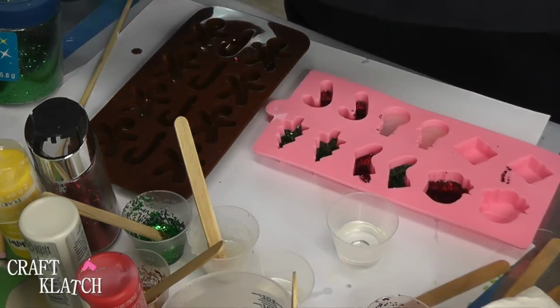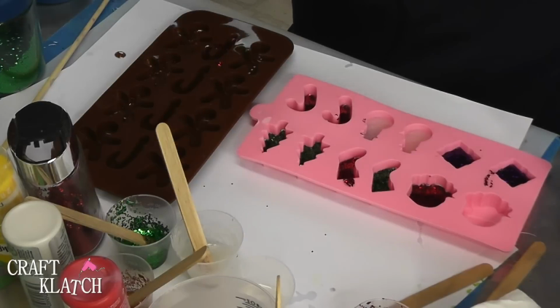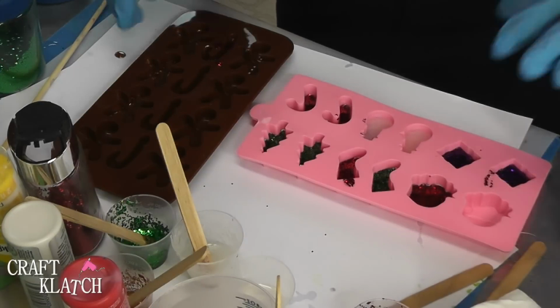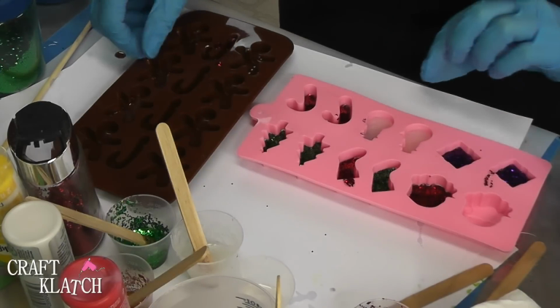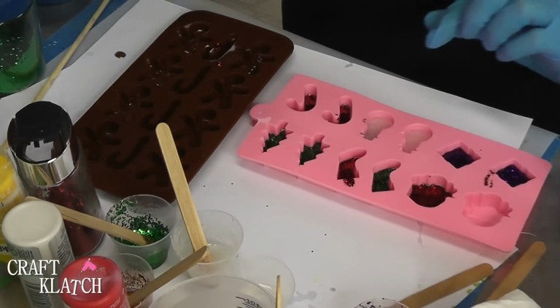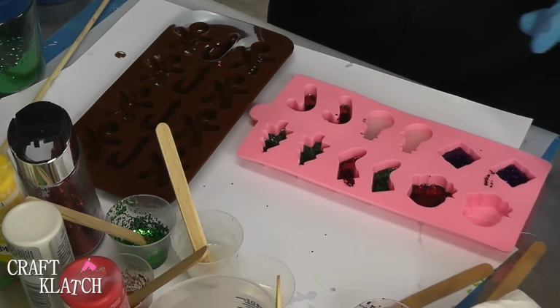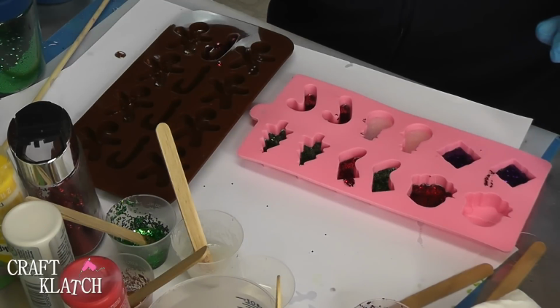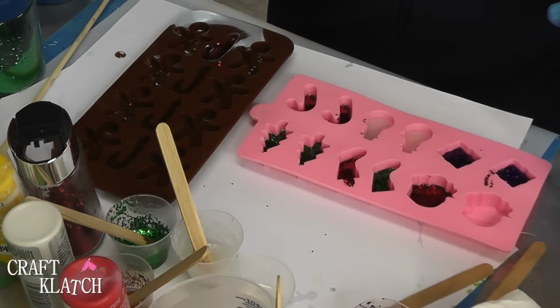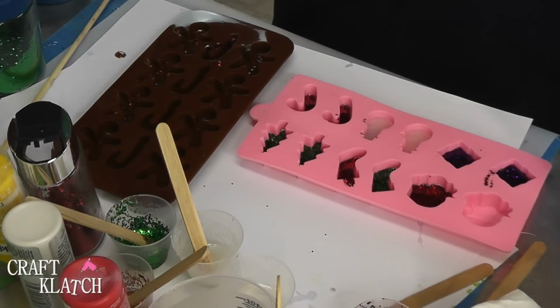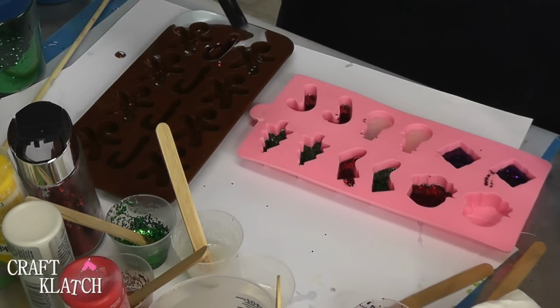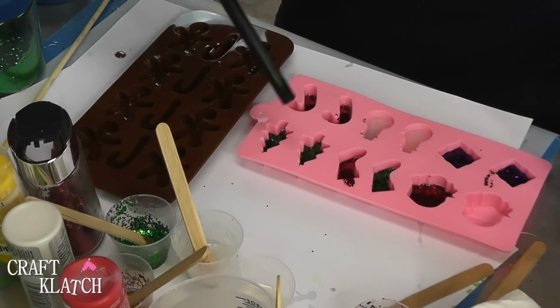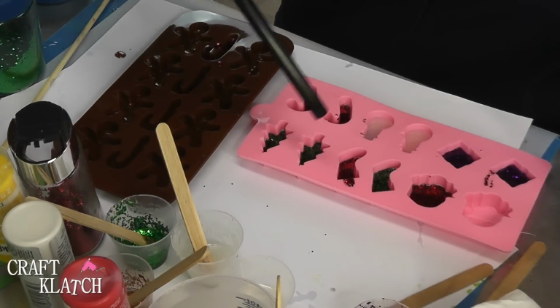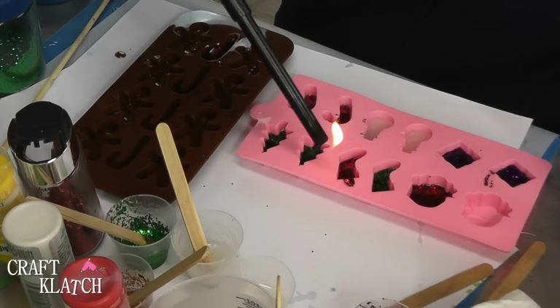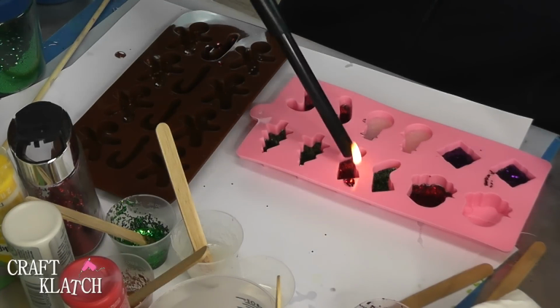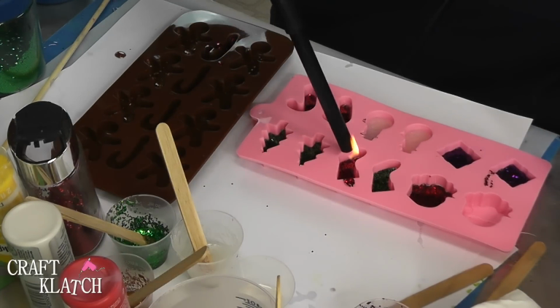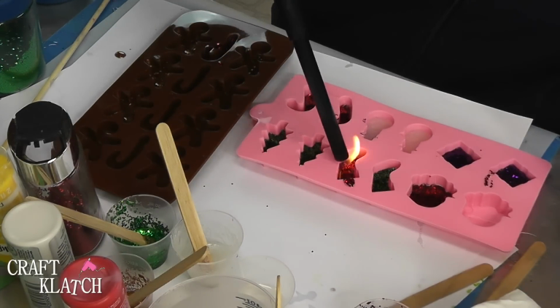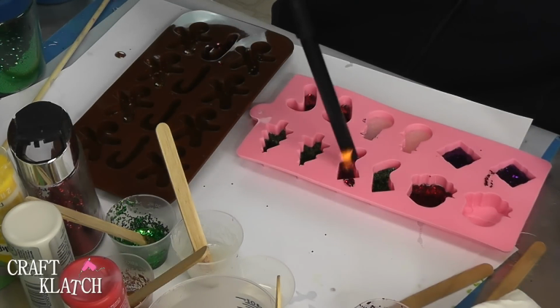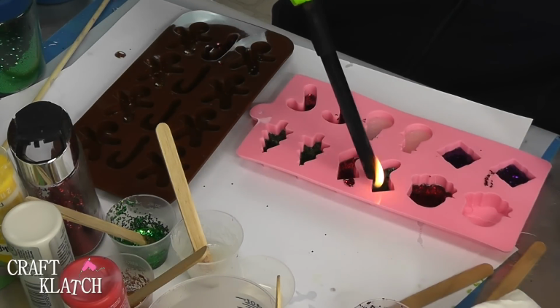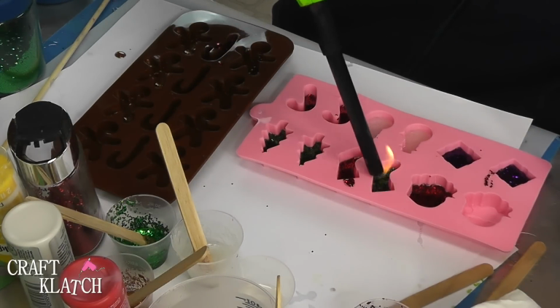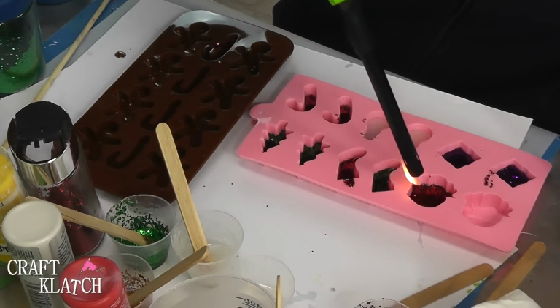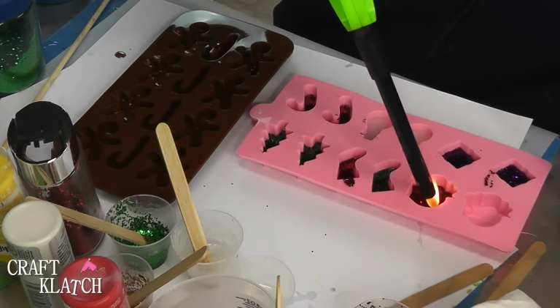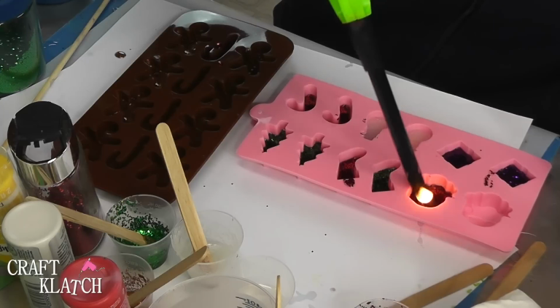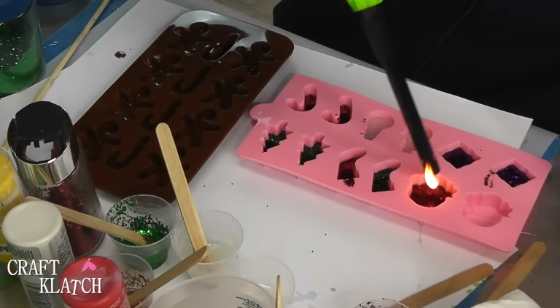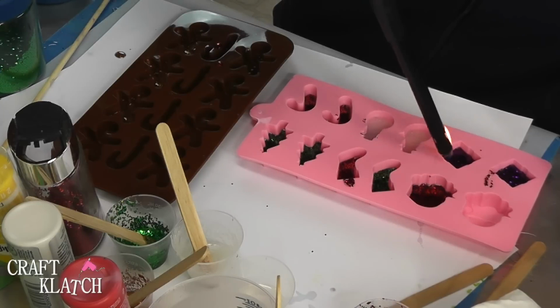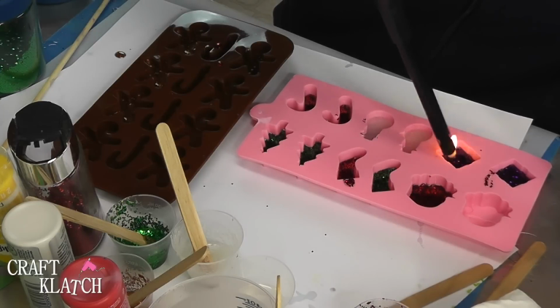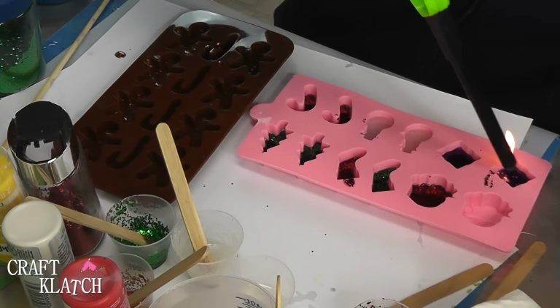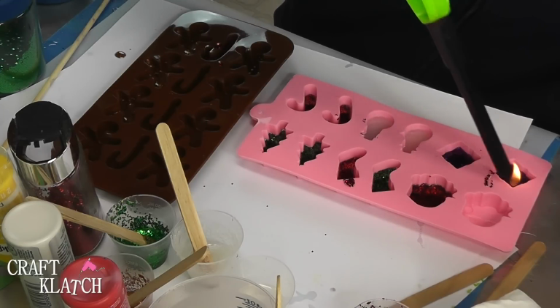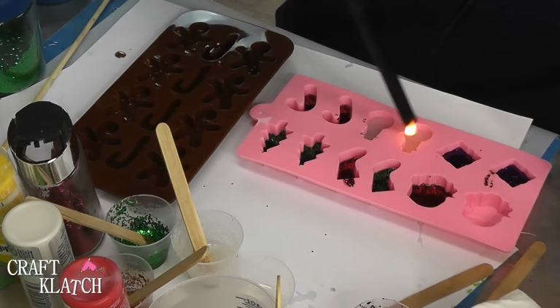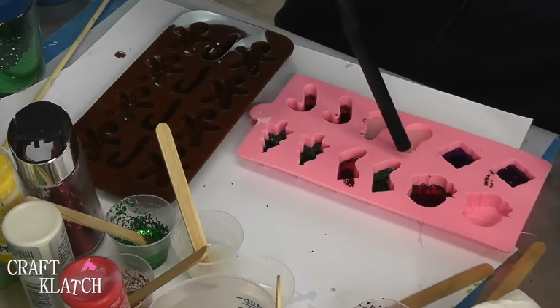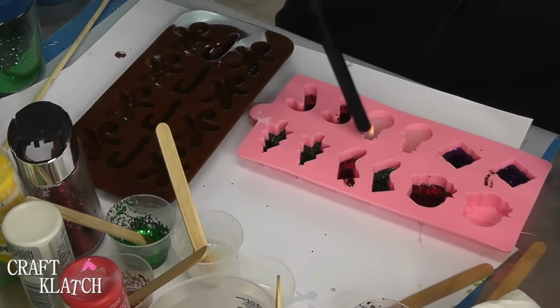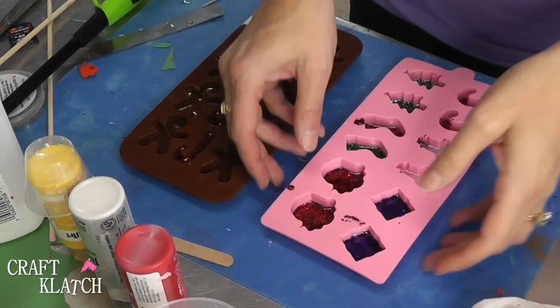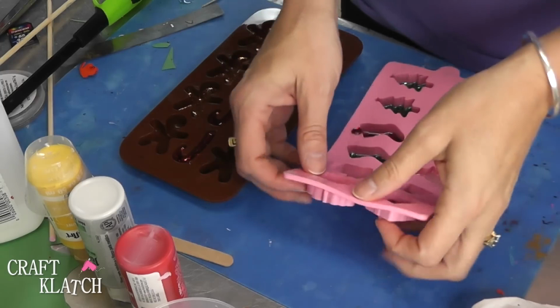We're going to let all of this sit. I'm going to hit it with the lighter to pop any bubbles, and then let this sit for 12 hours before we unmold it.